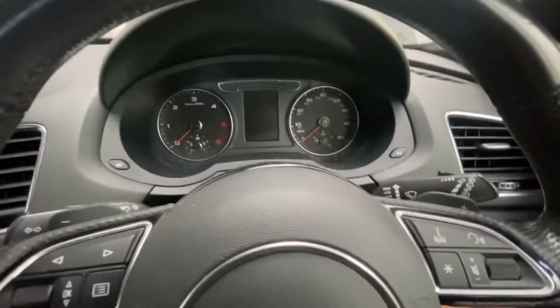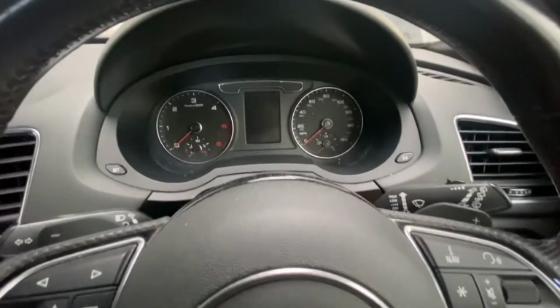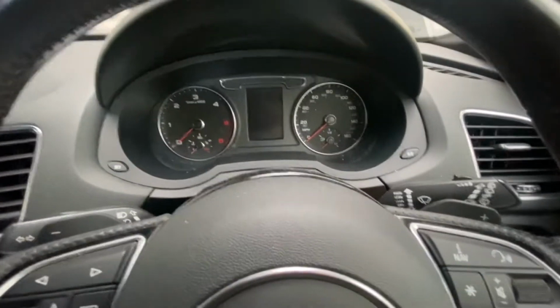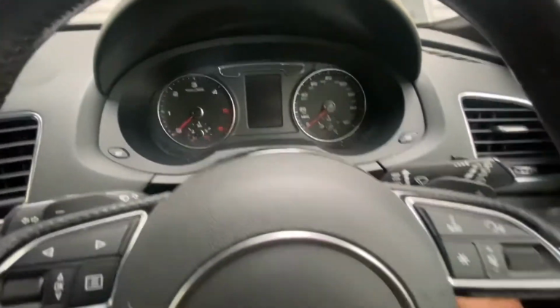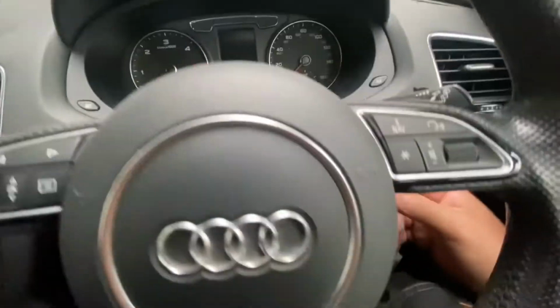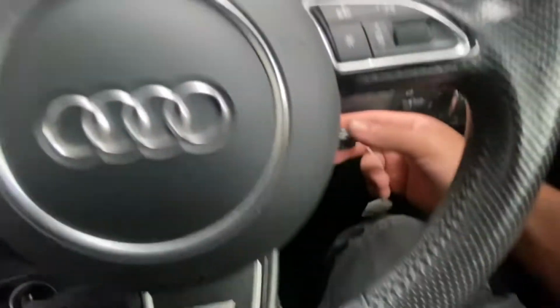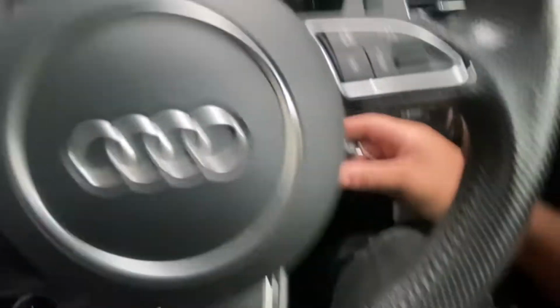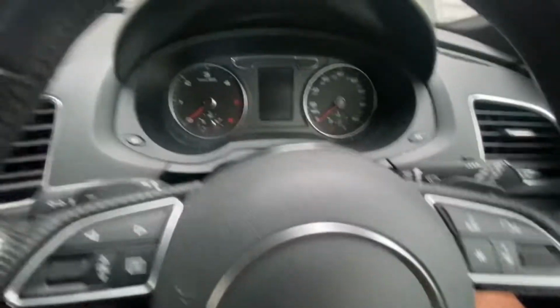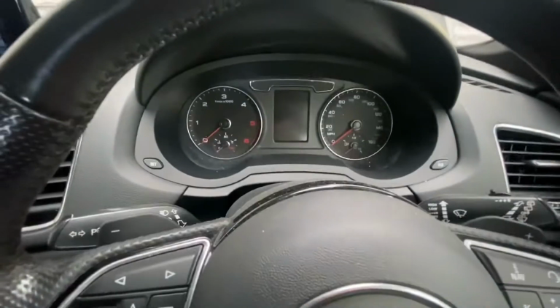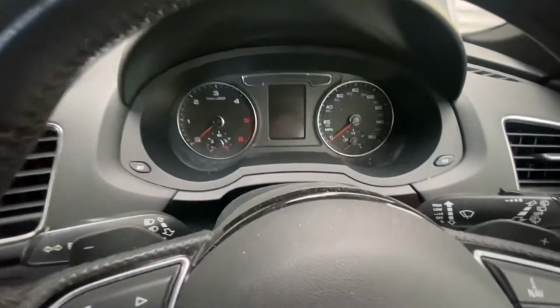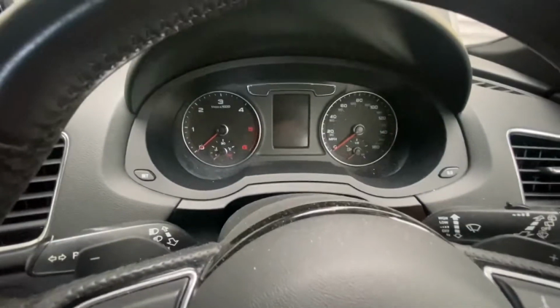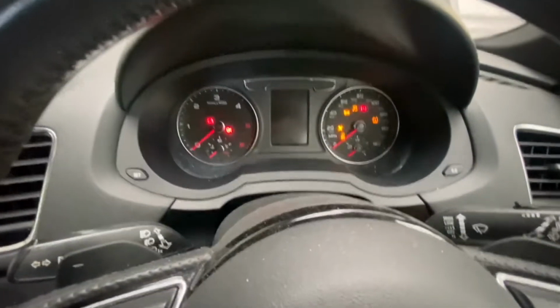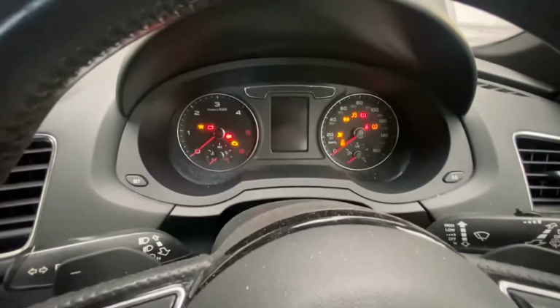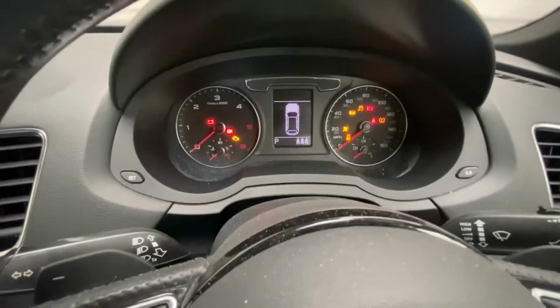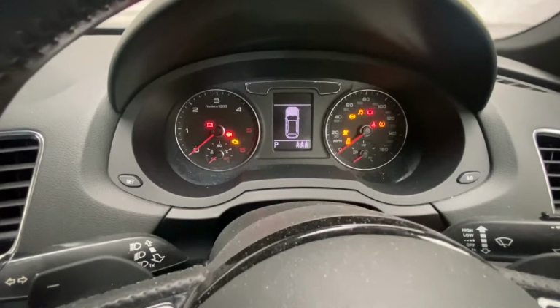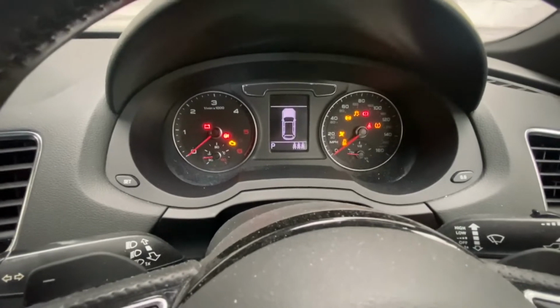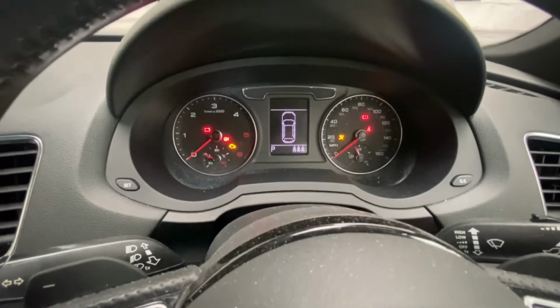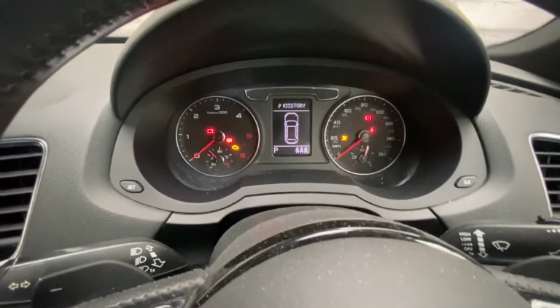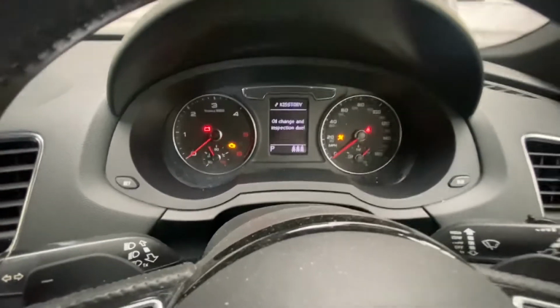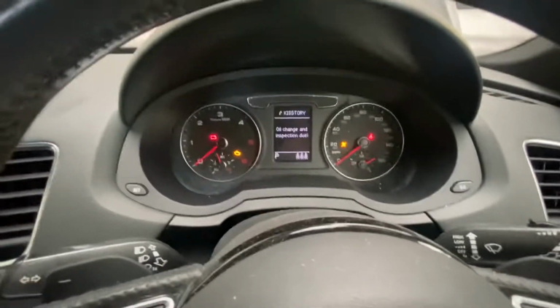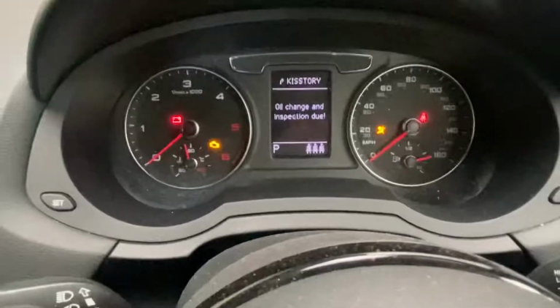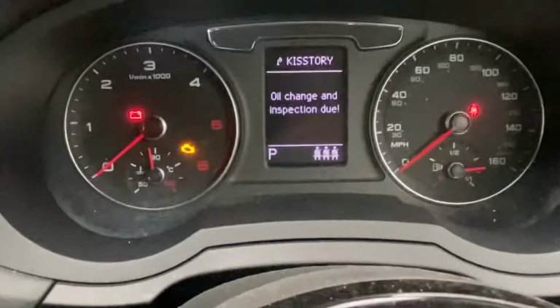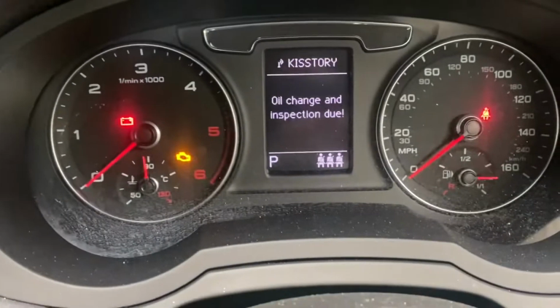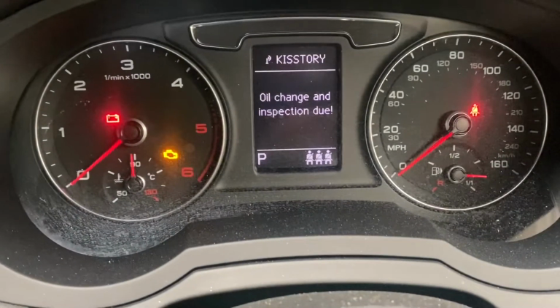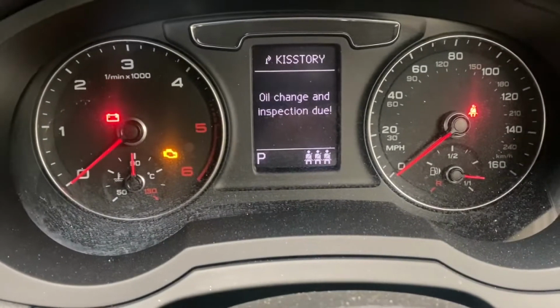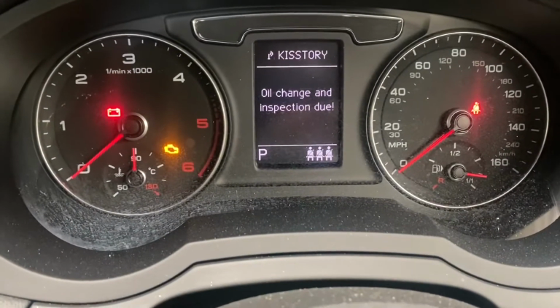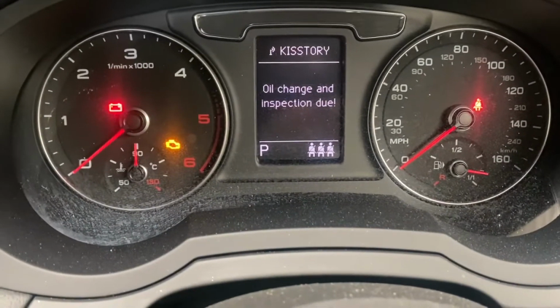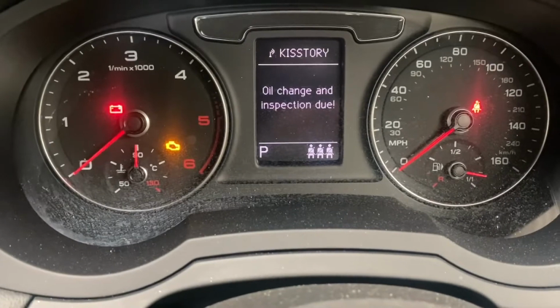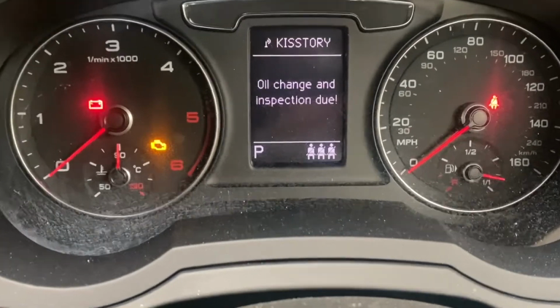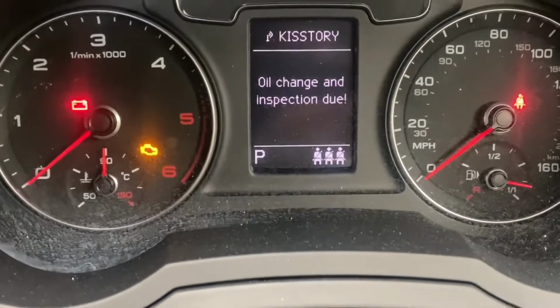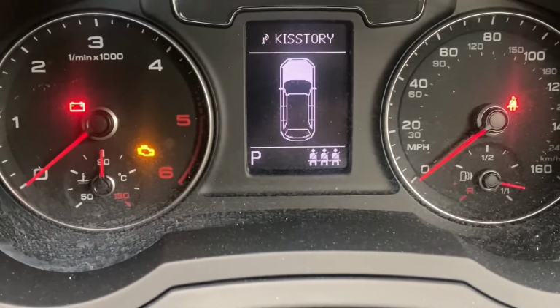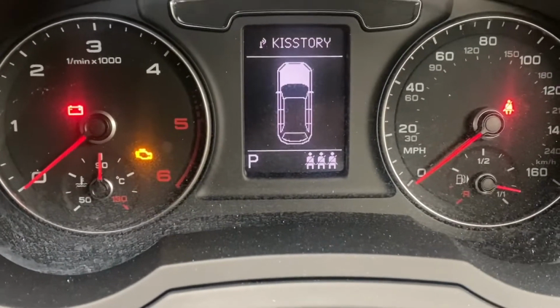This one has a key, so let's turn the ignition on. You can see it's showing the oil change and inspection due light on.